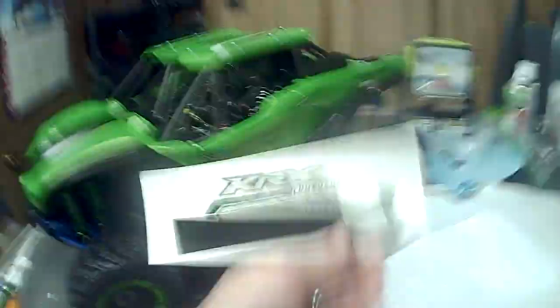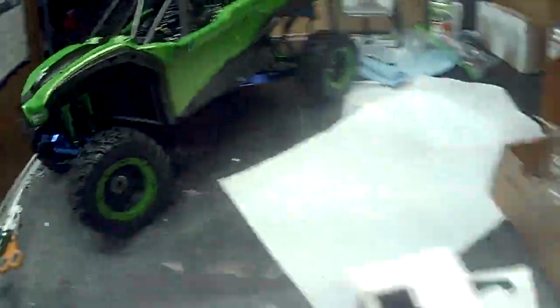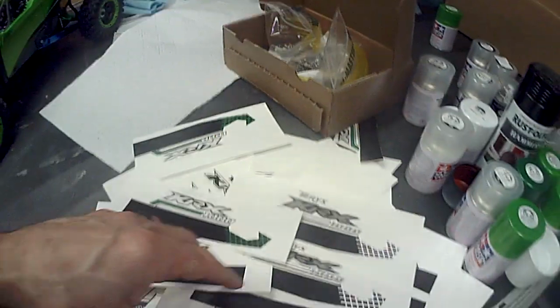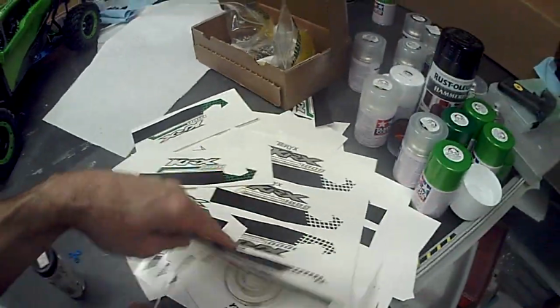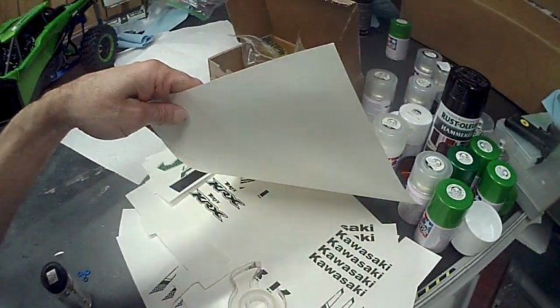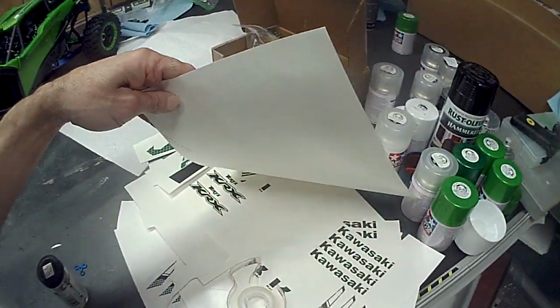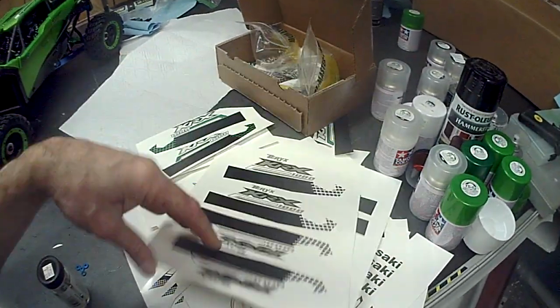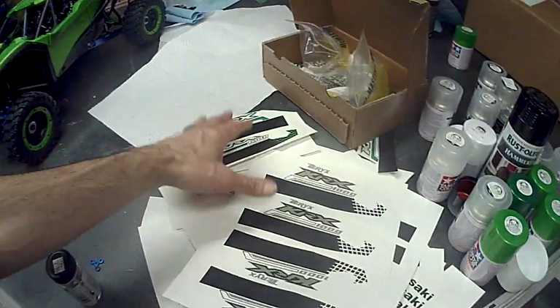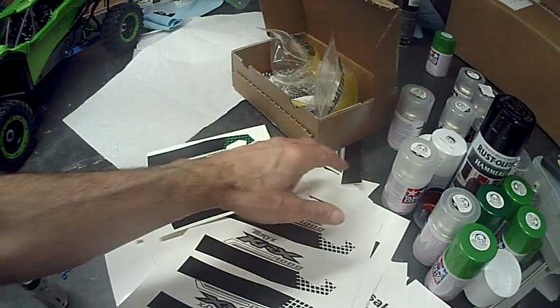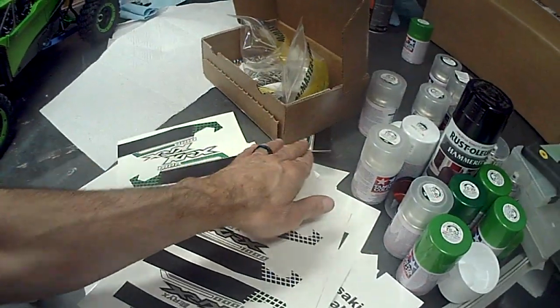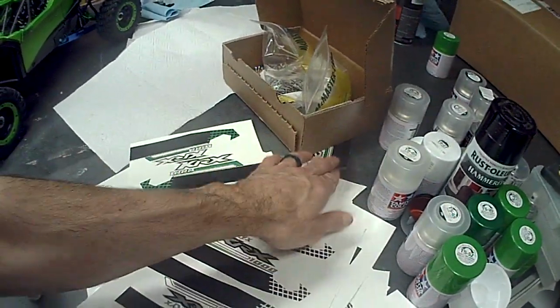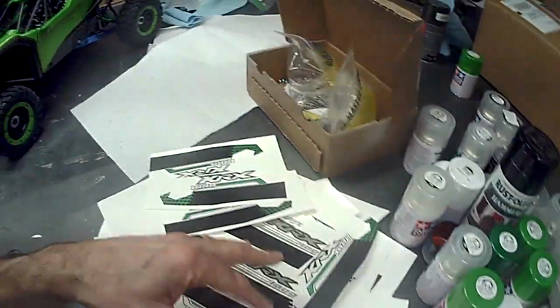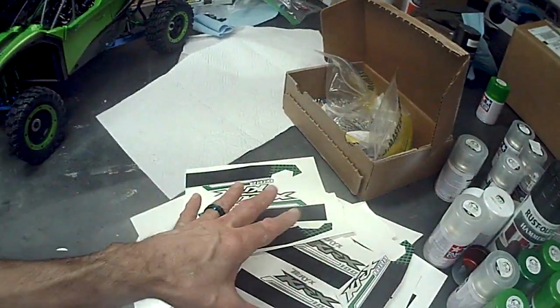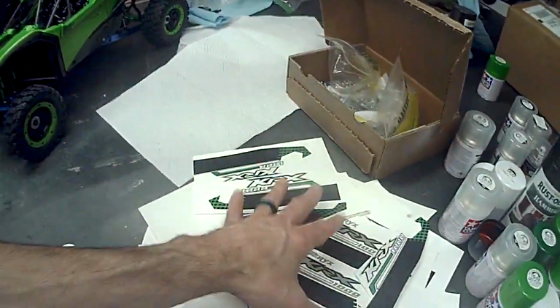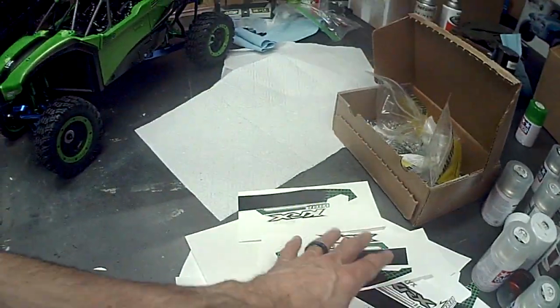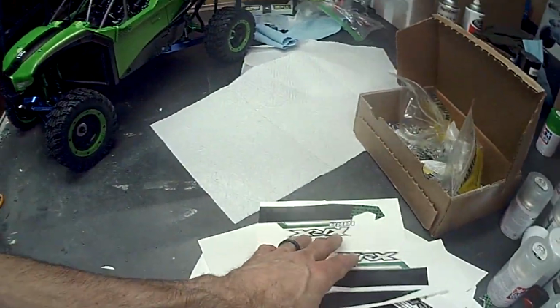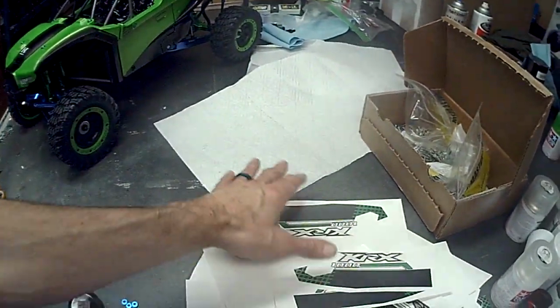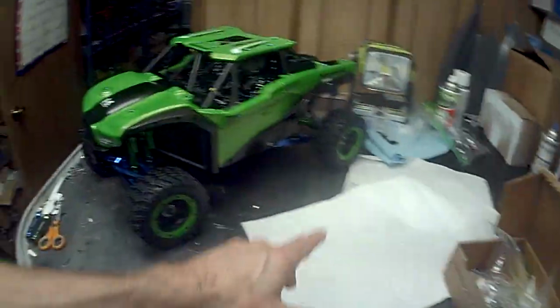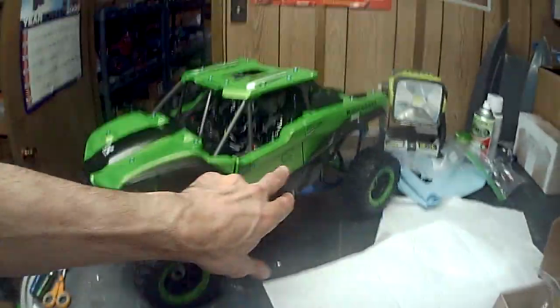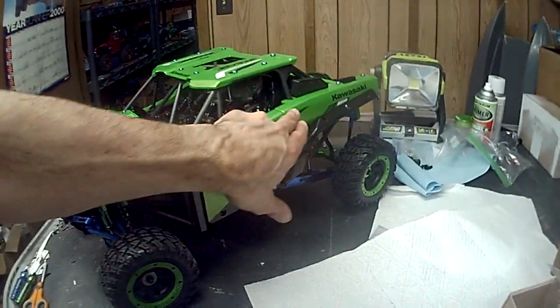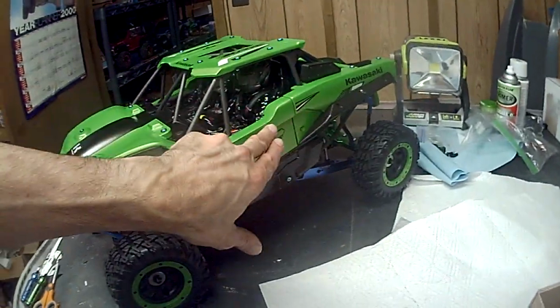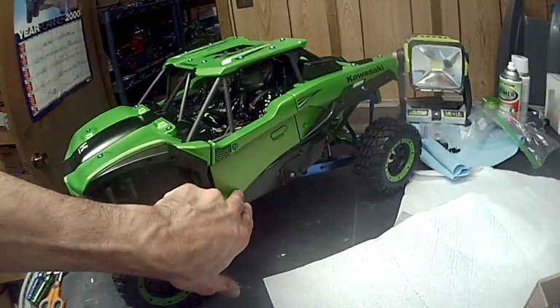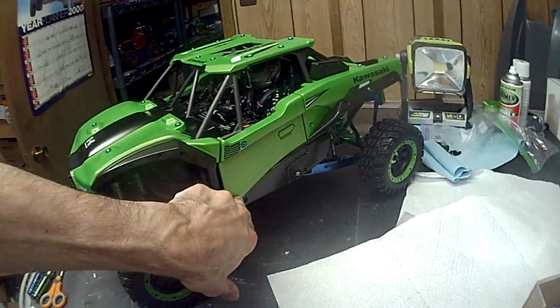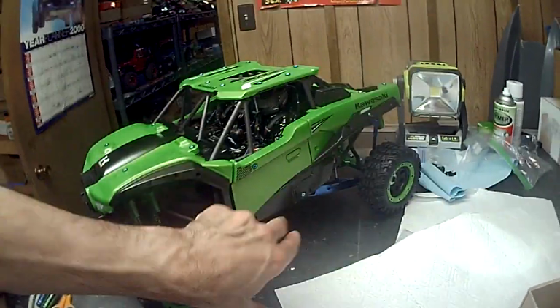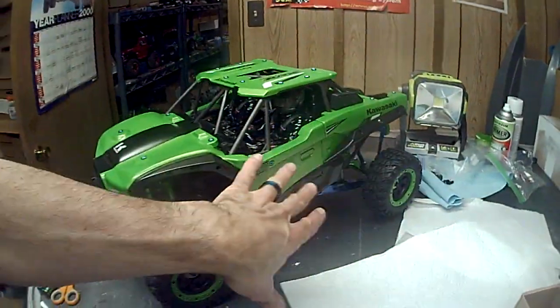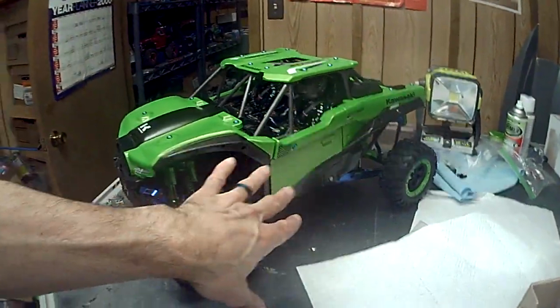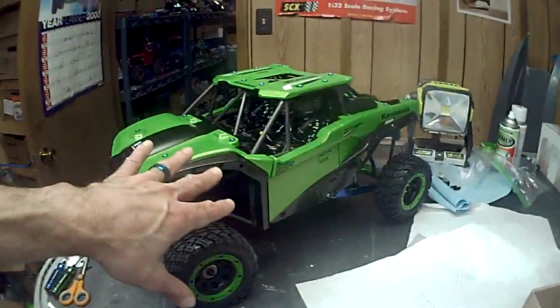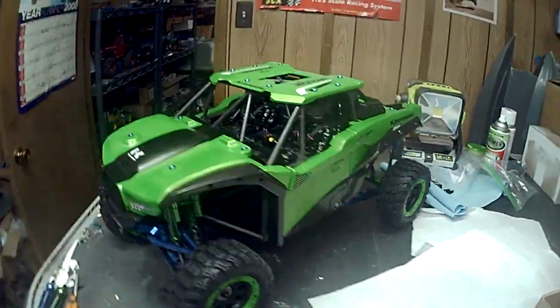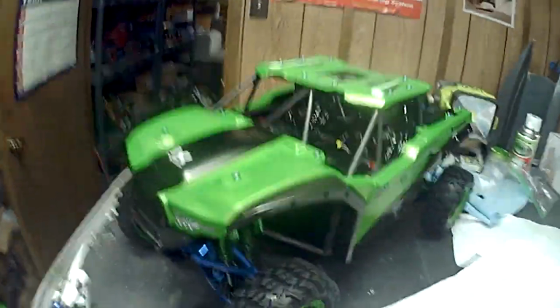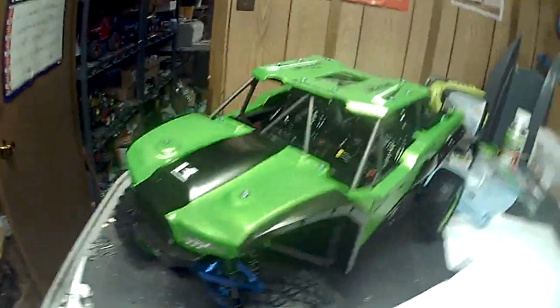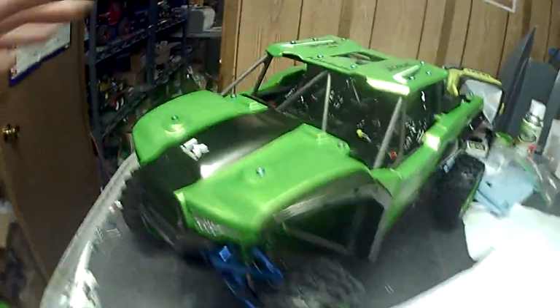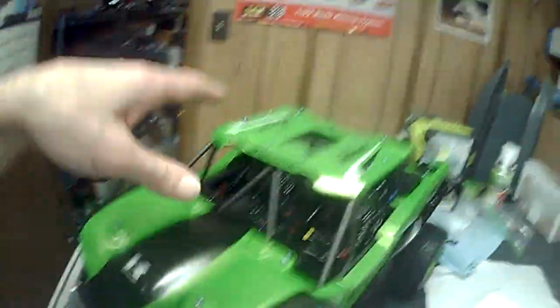I've got to get the door decals, which I produced myself in CAD. It's taking a lot of time to get them right. I'm waiting on more paper because I goofed up, so the door decals still need to be finished.